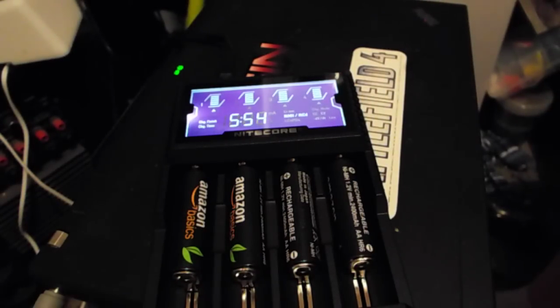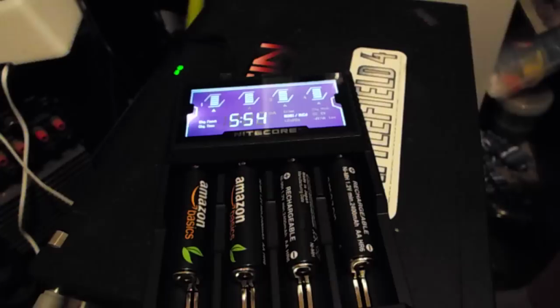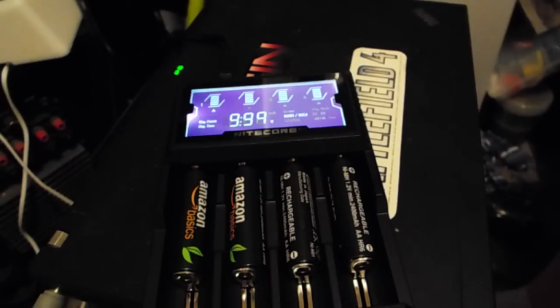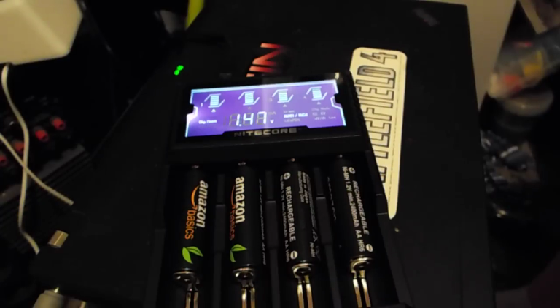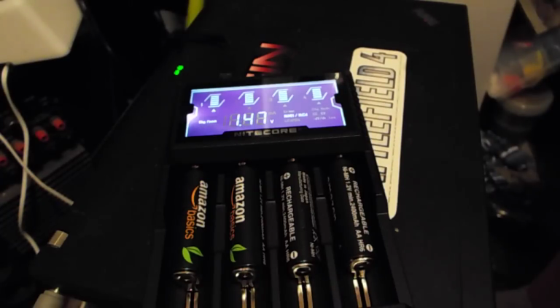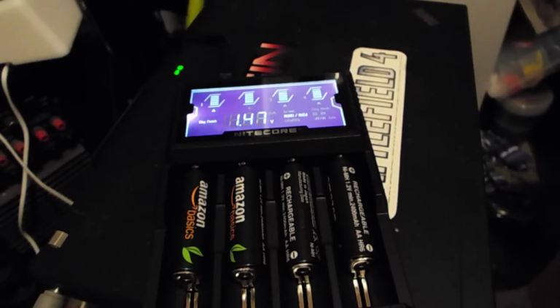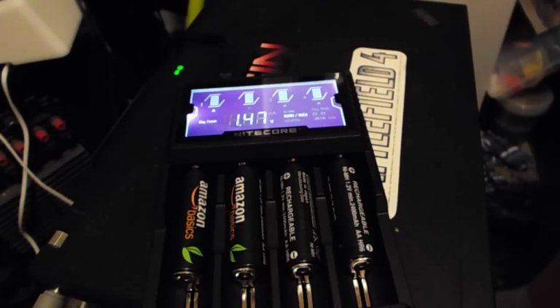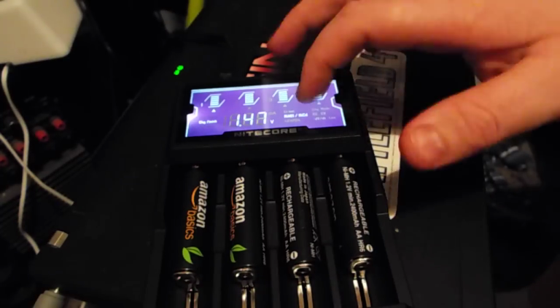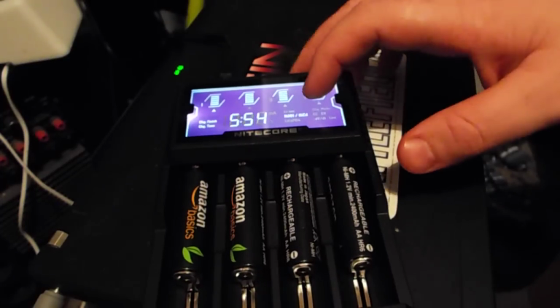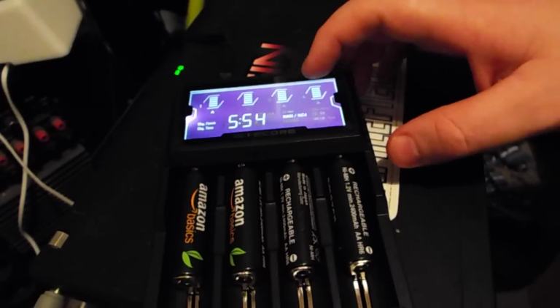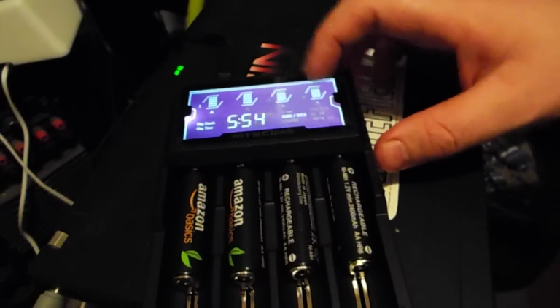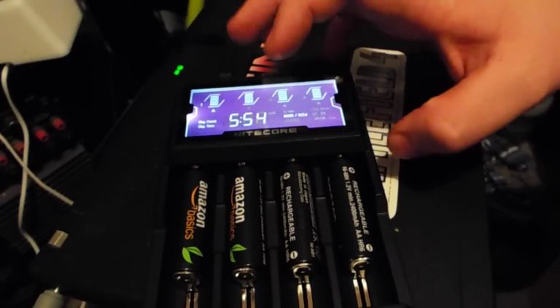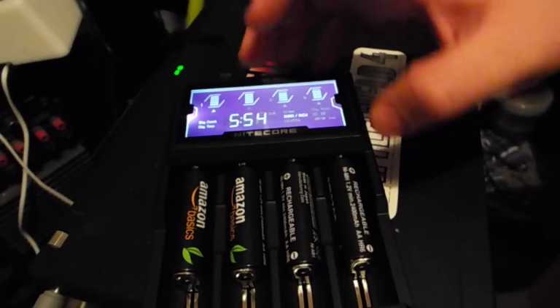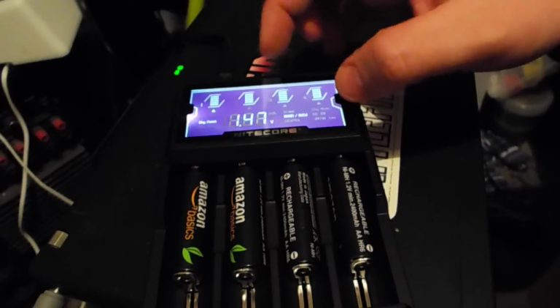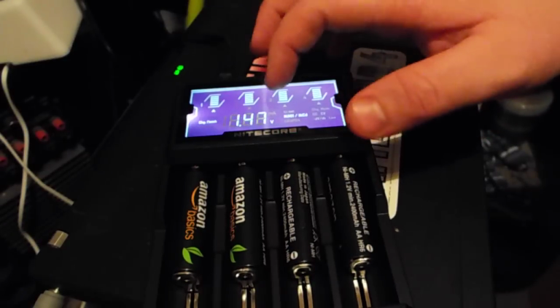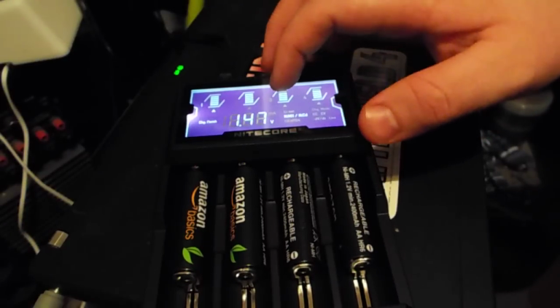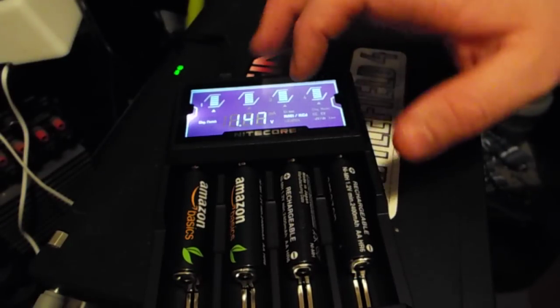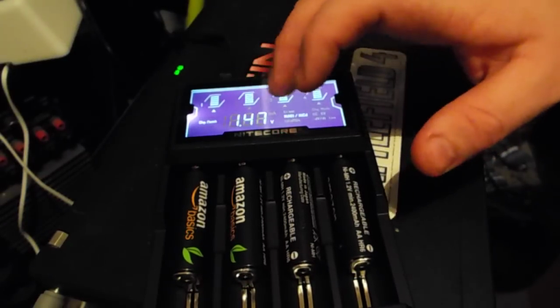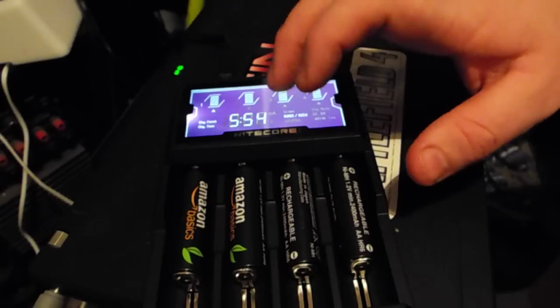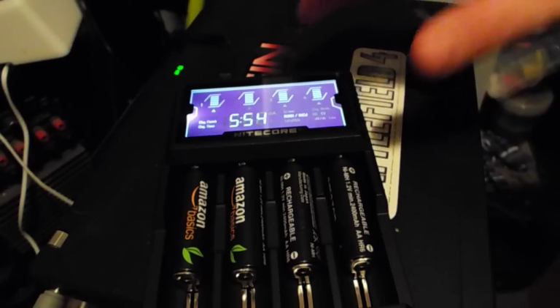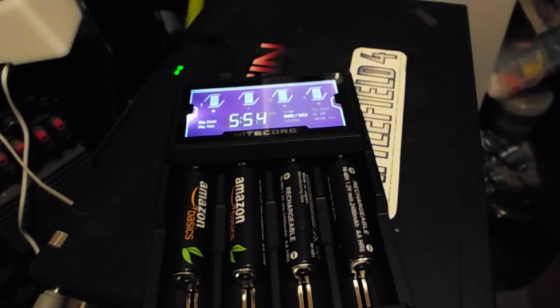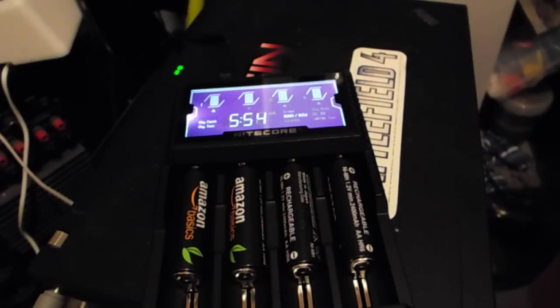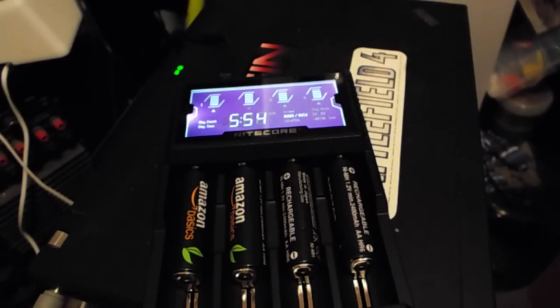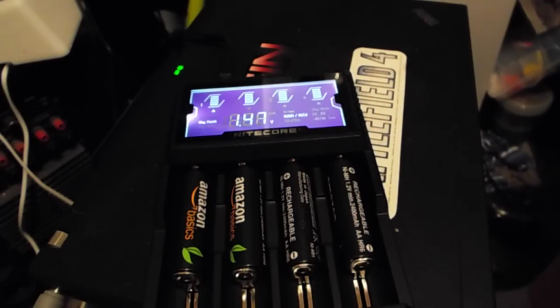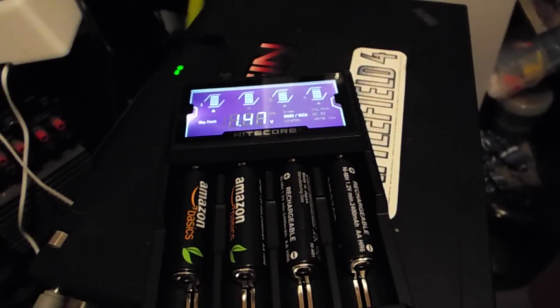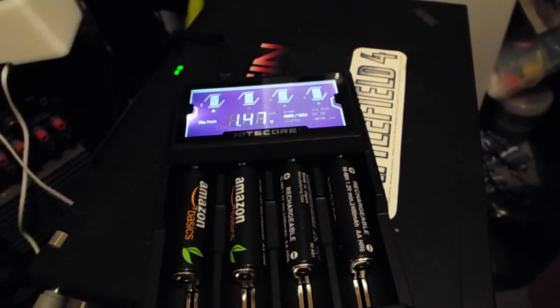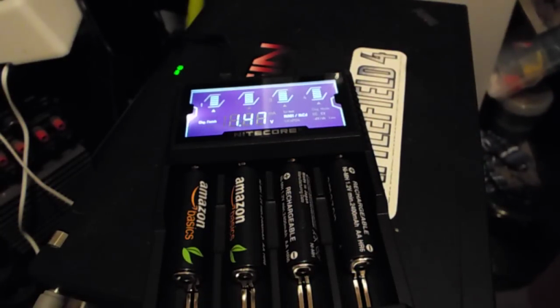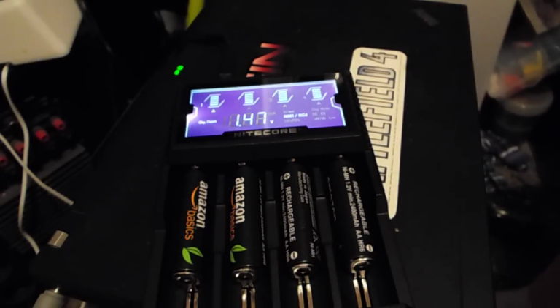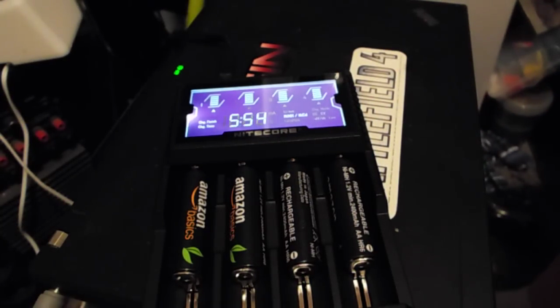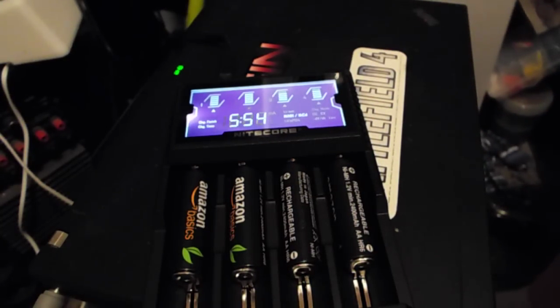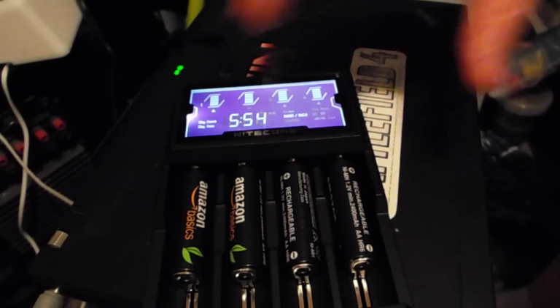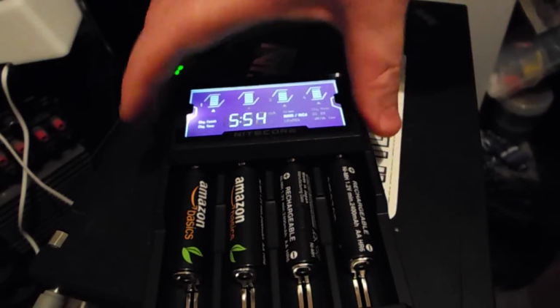It has an optimized charging design for IMR batteries and an integrated LCD panel. That's the main reason I bought this — because it's got all of these options here and everything shows up on the screen.